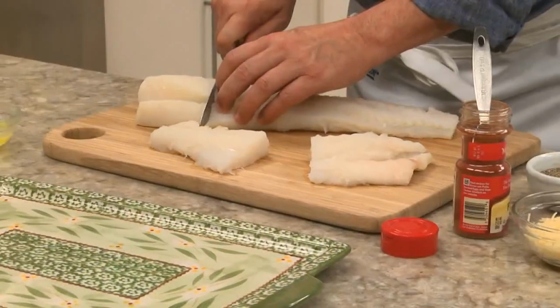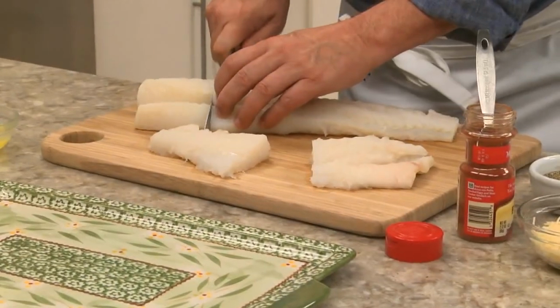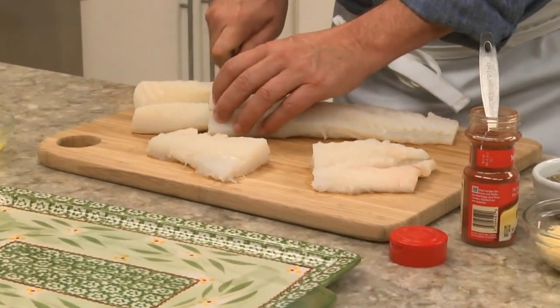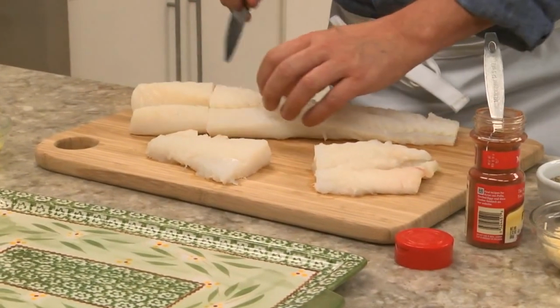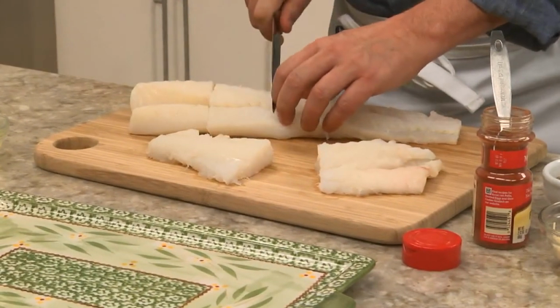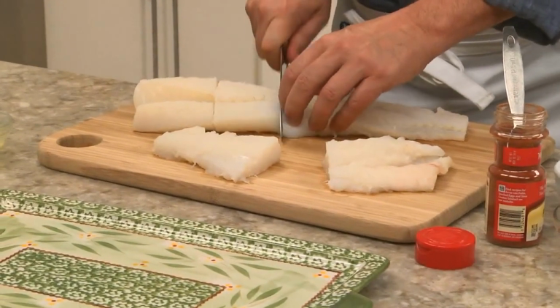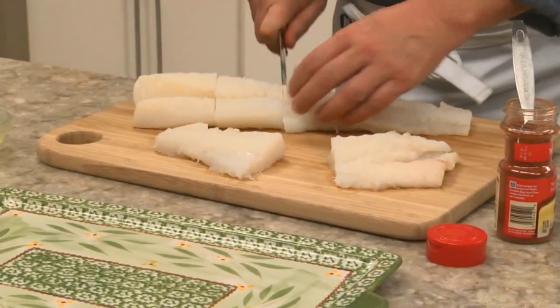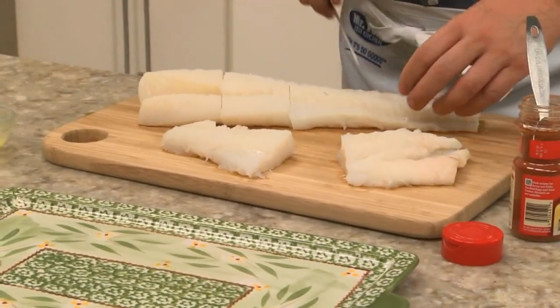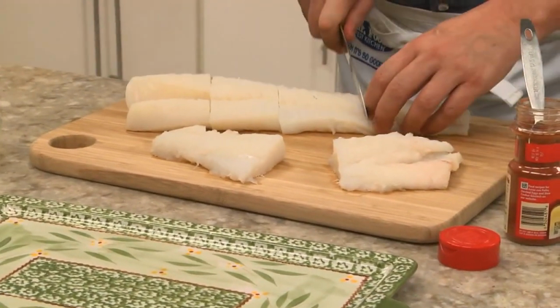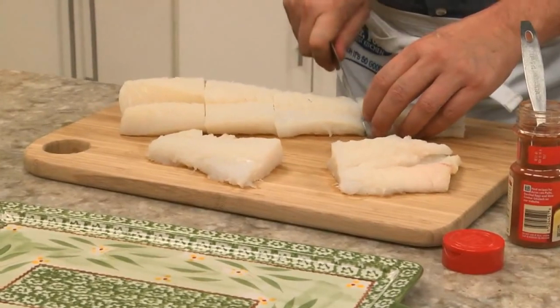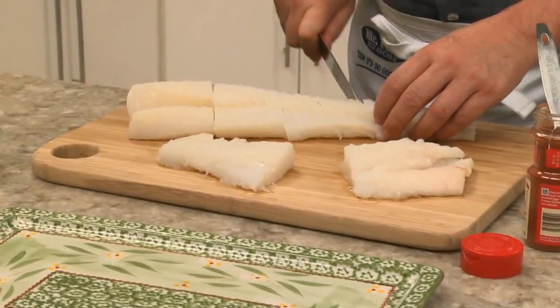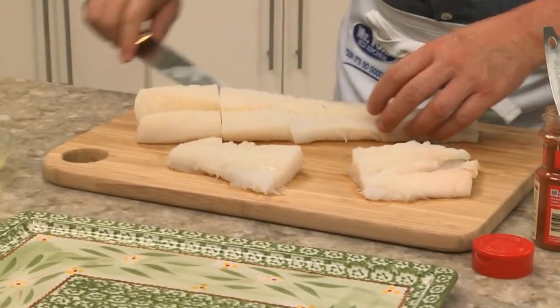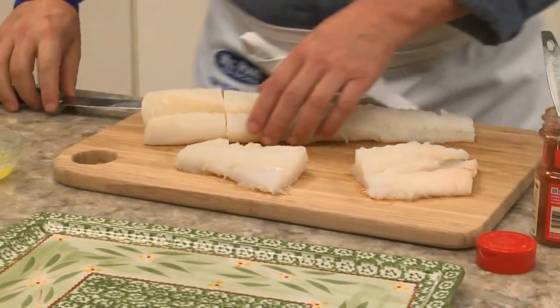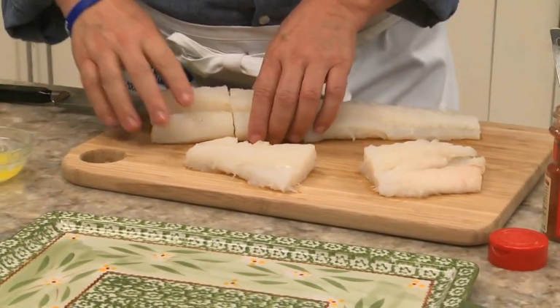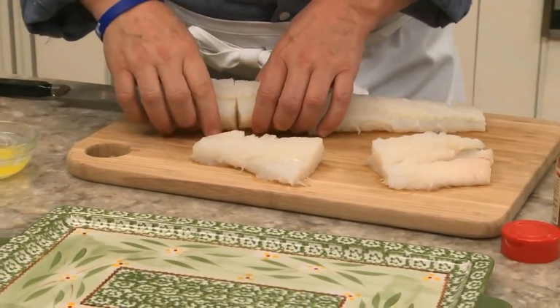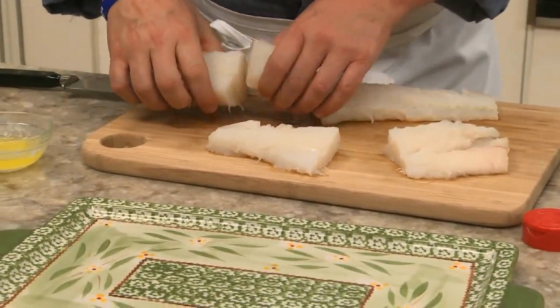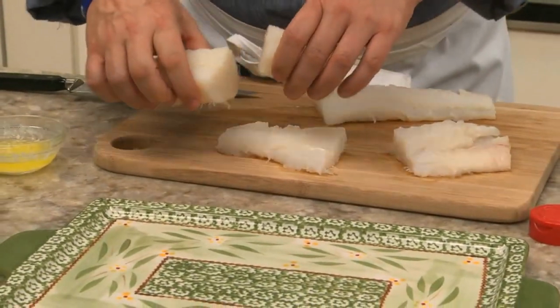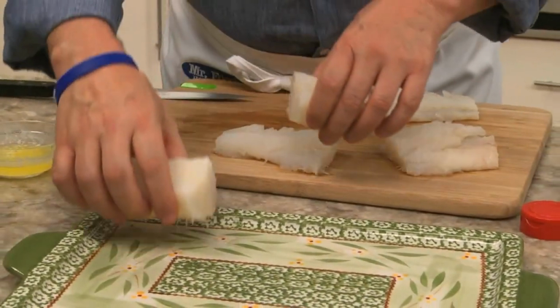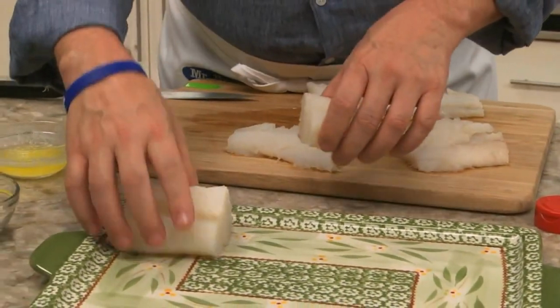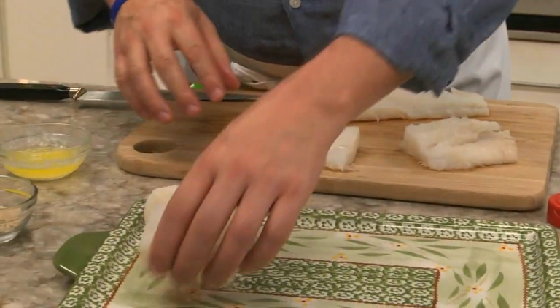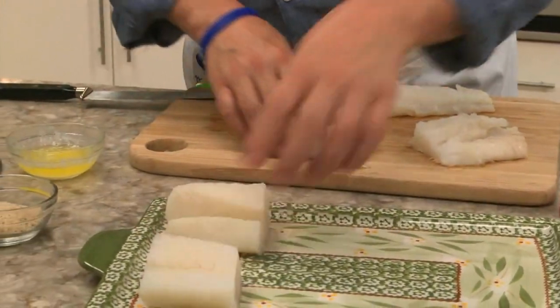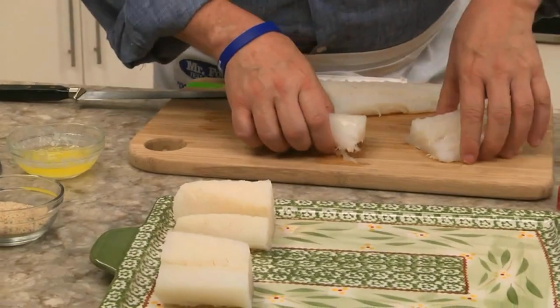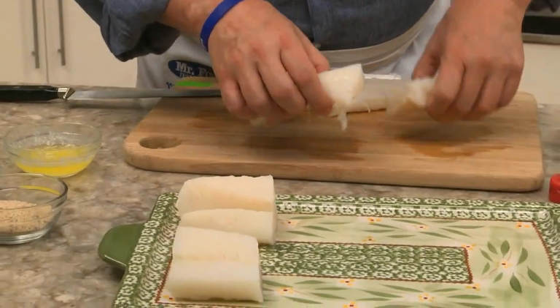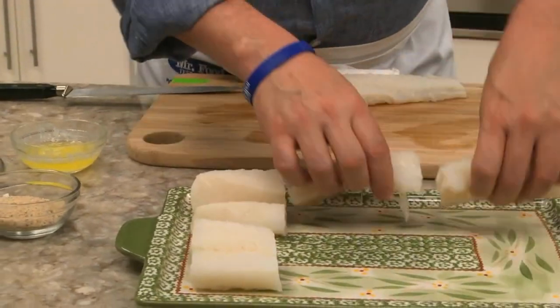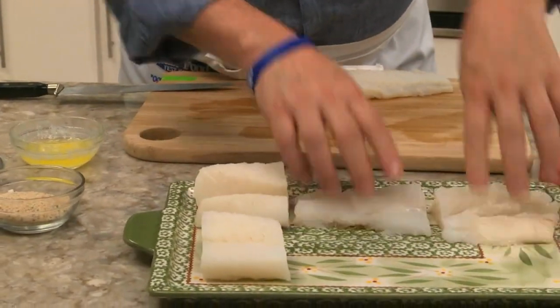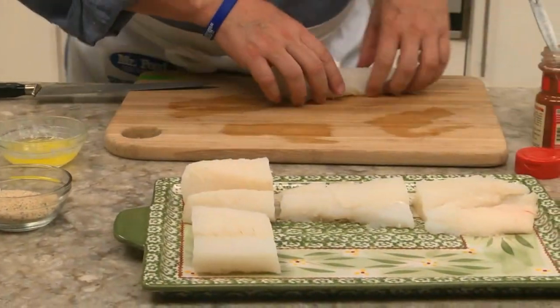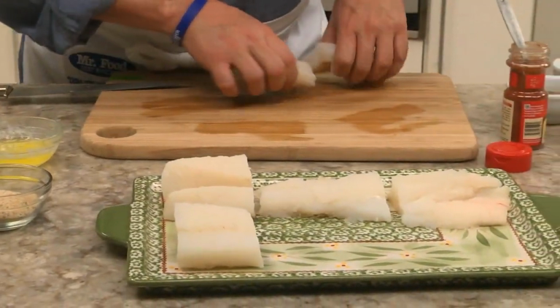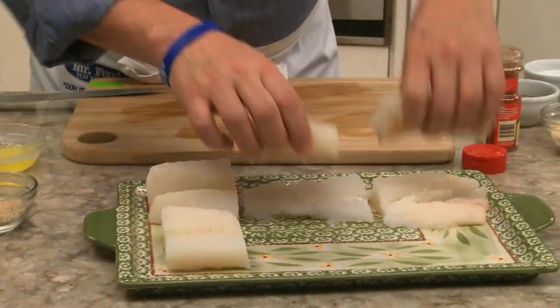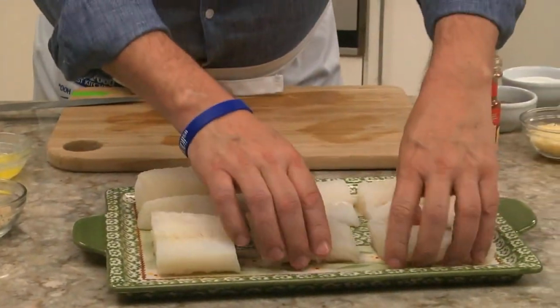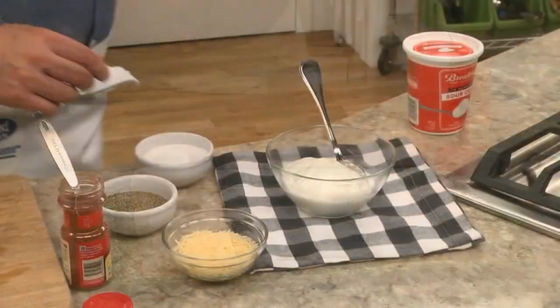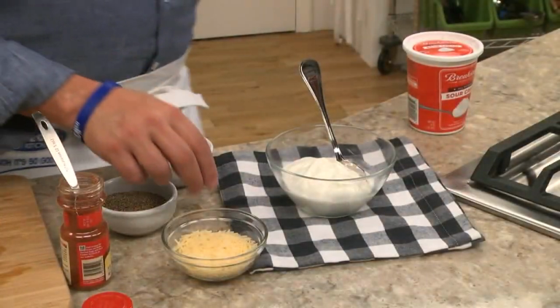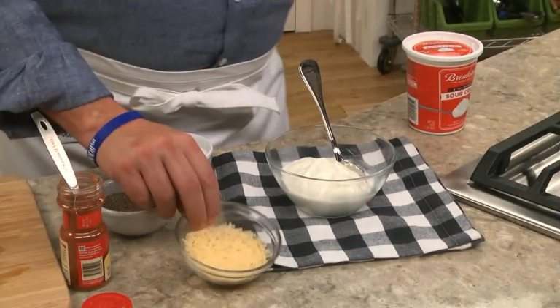We start off by cutting about a pound and a half of fish fillets into individual portions — or even easier, you can buy them pre-portioned from the freezer case. We lay them on a baking dish and set them aside for a sec while we mix together some sour cream.